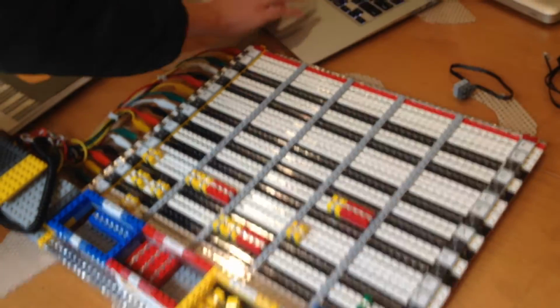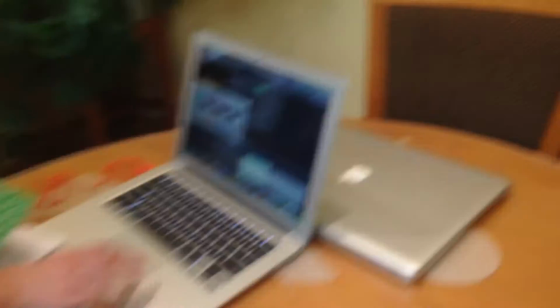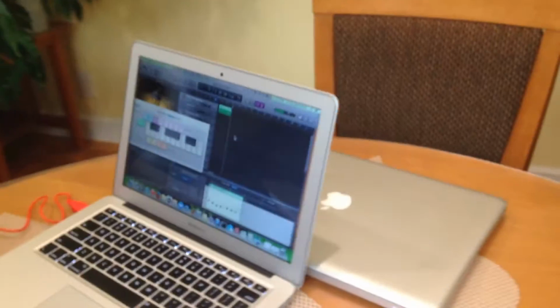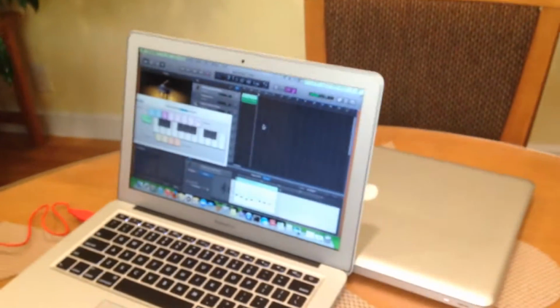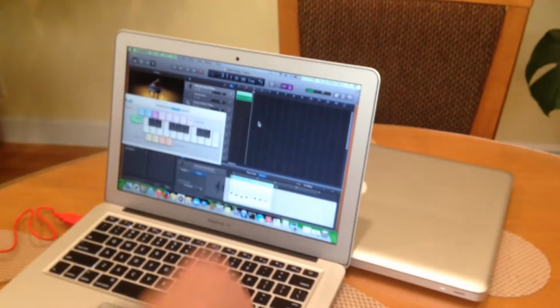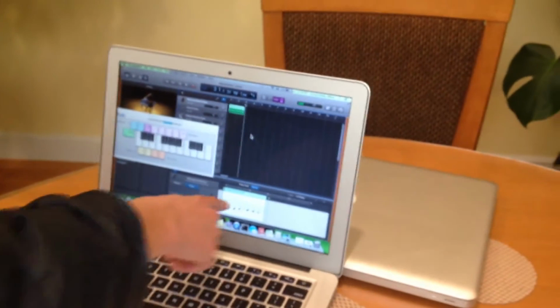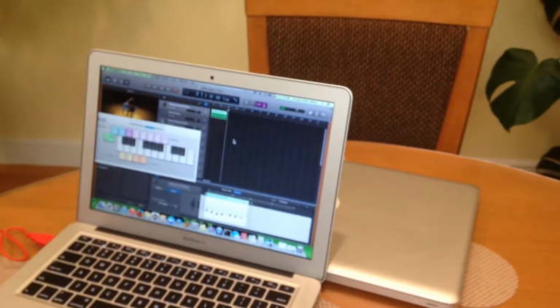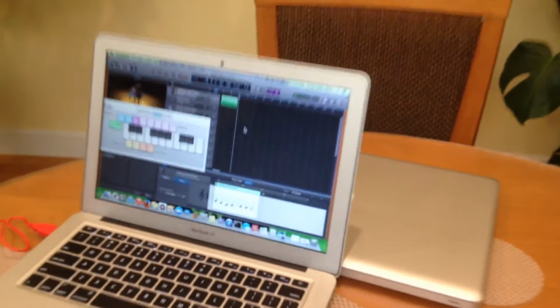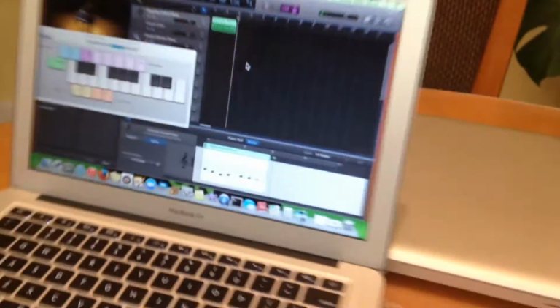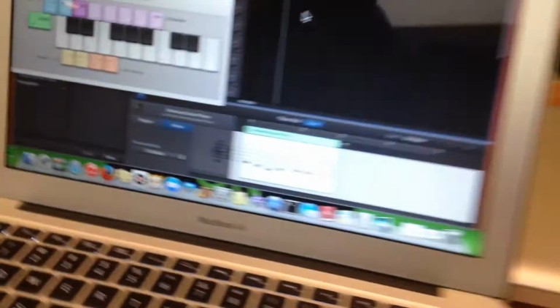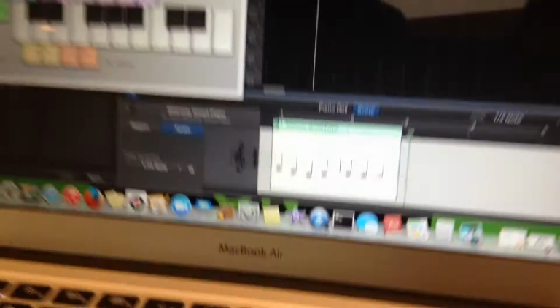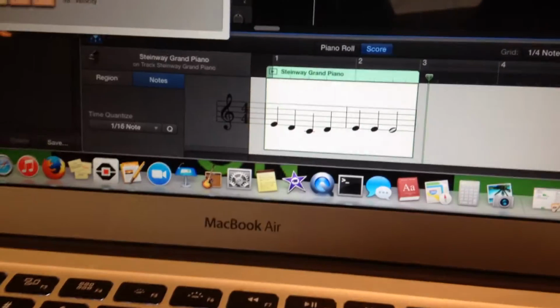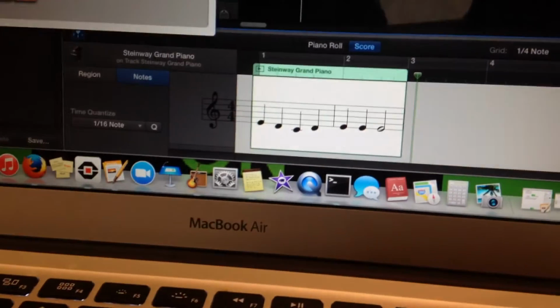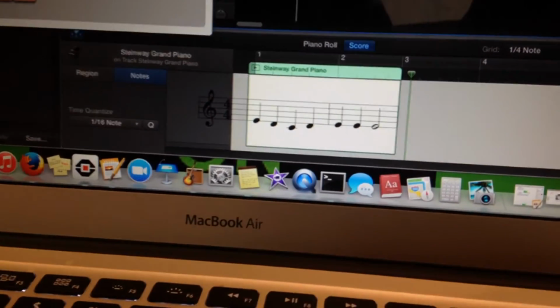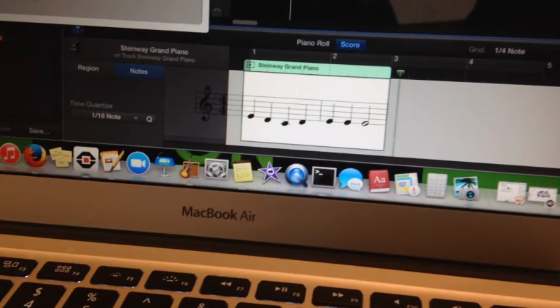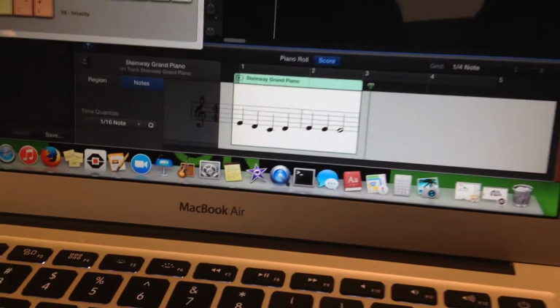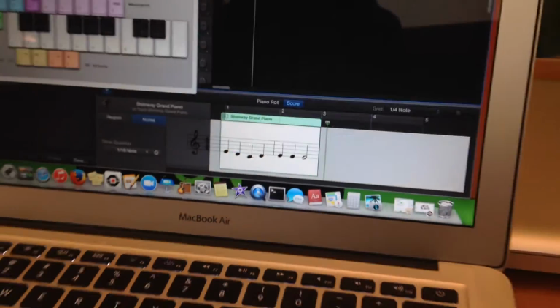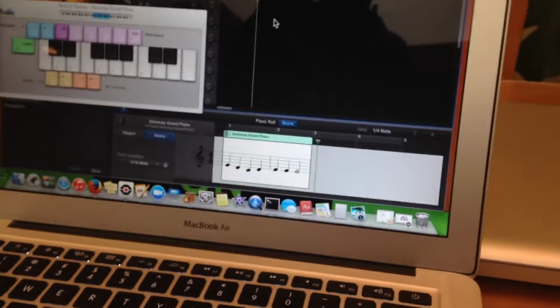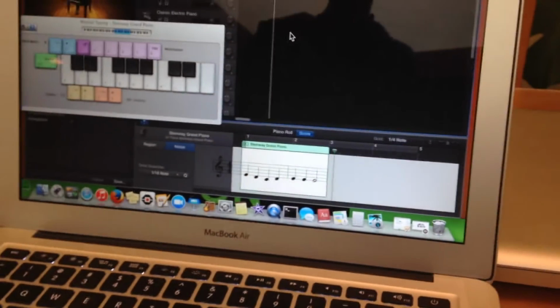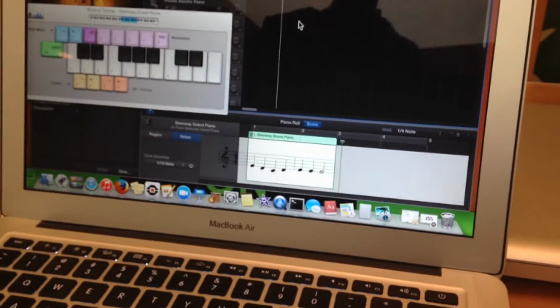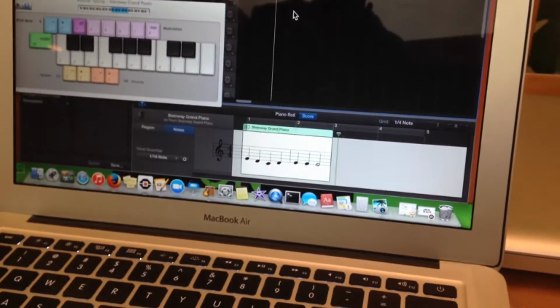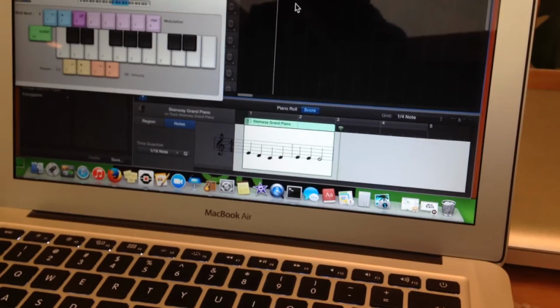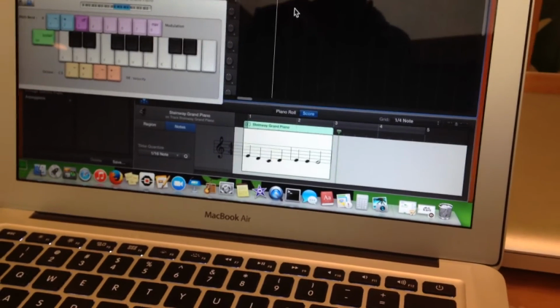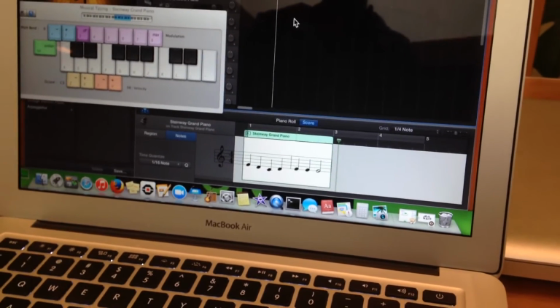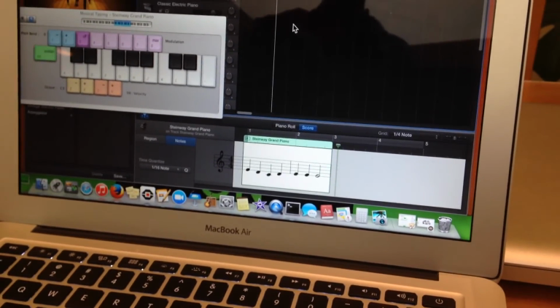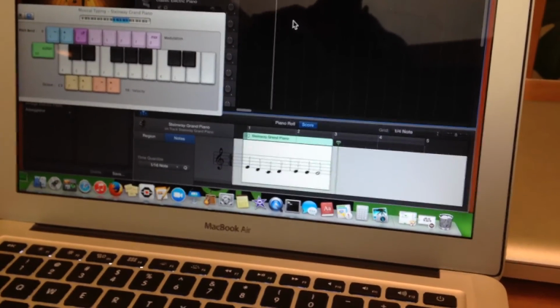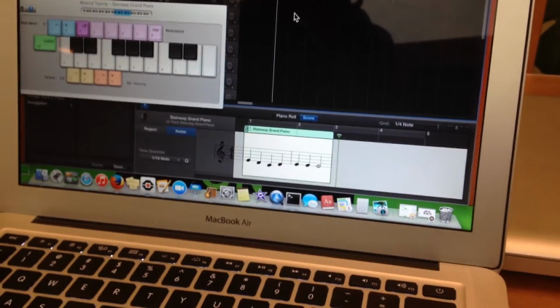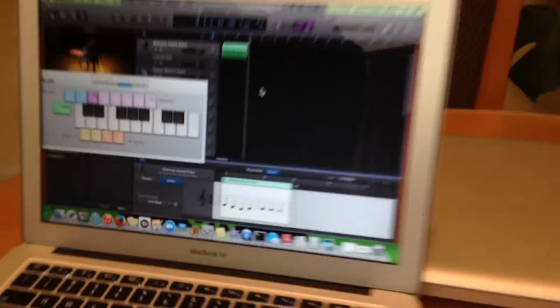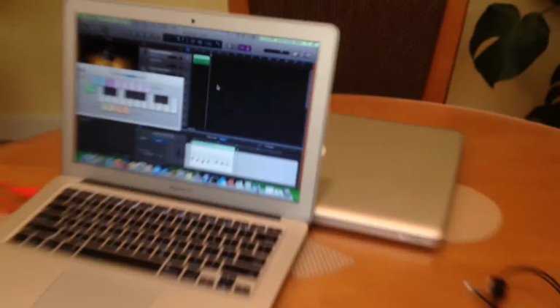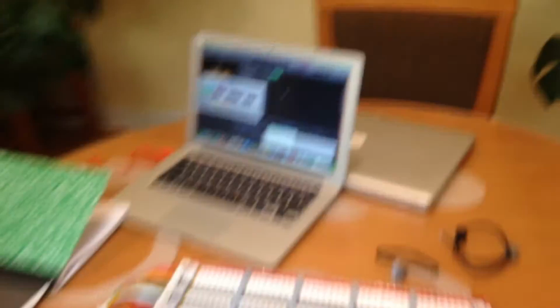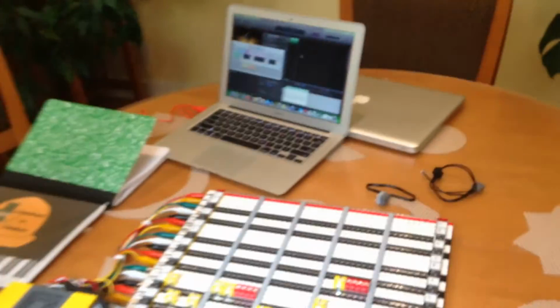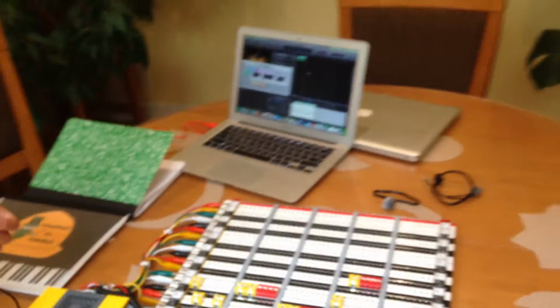And then you can take a look at what you've recorded on the screen, and you can compare it to how it's supposed to look on the staff. I think that's the basics.